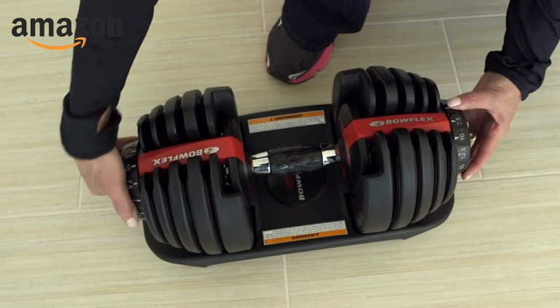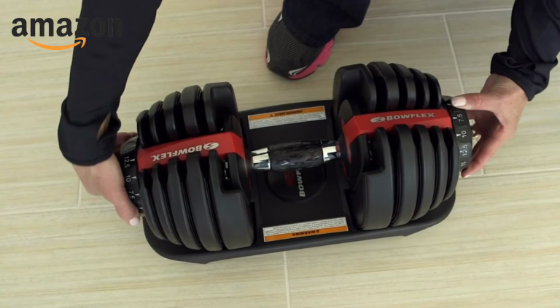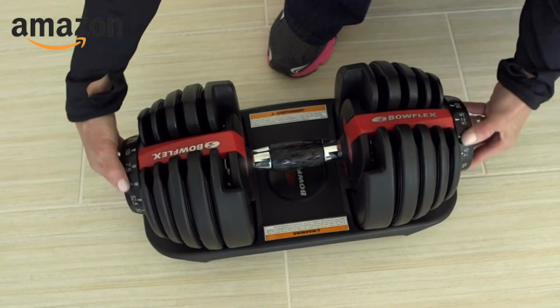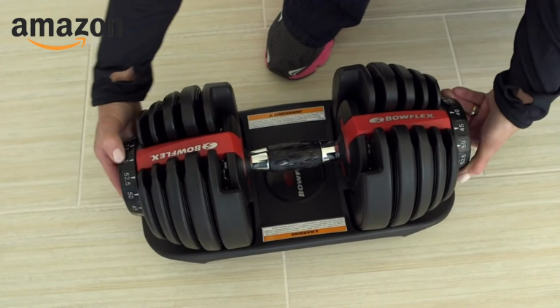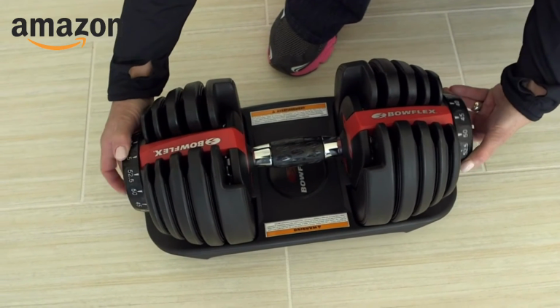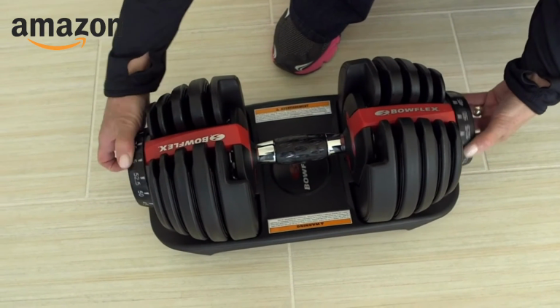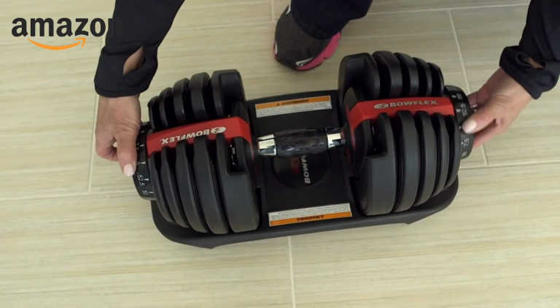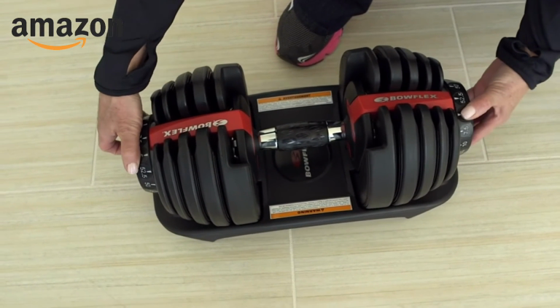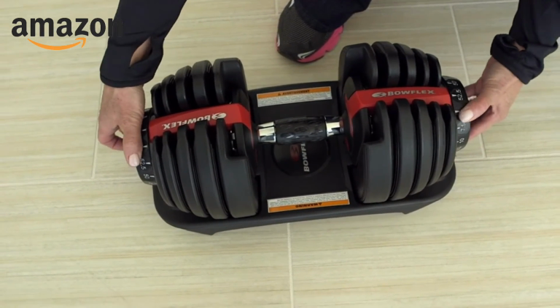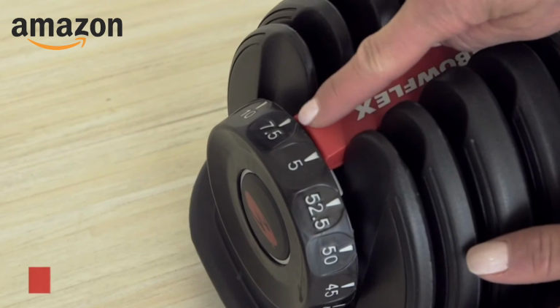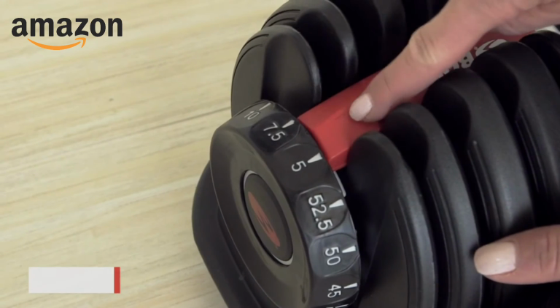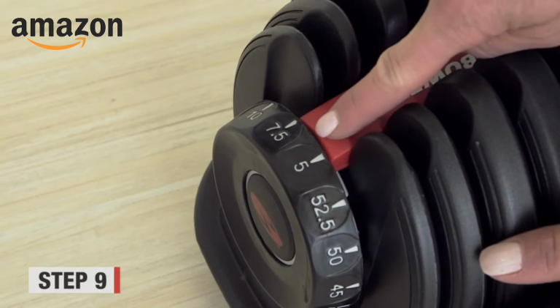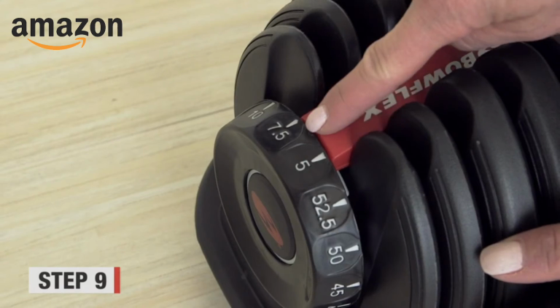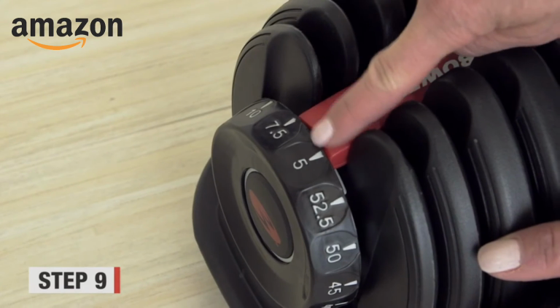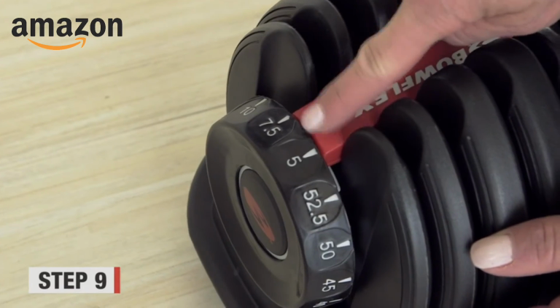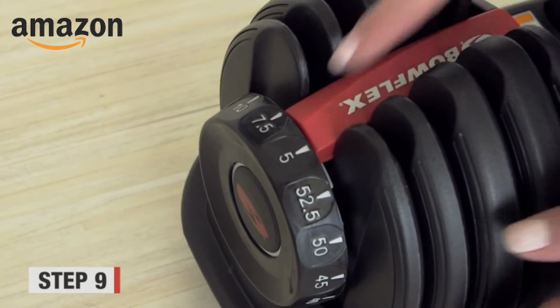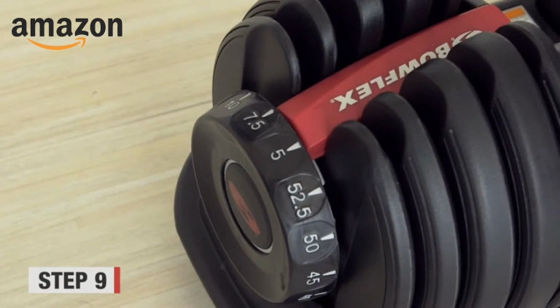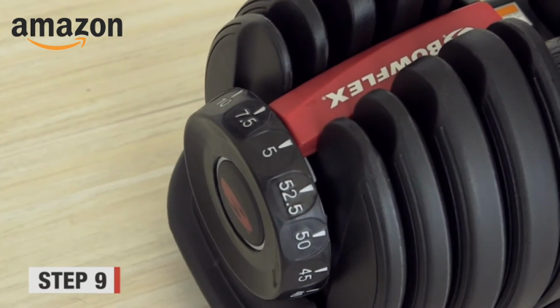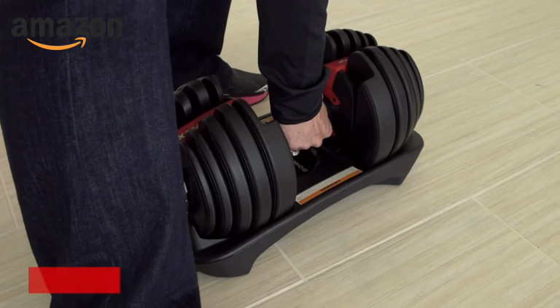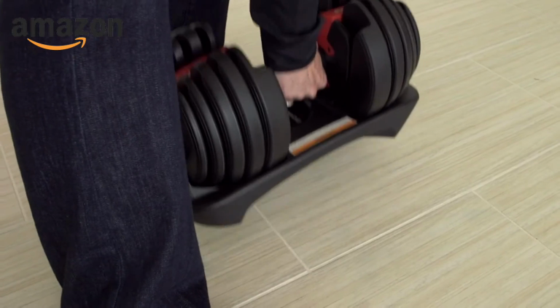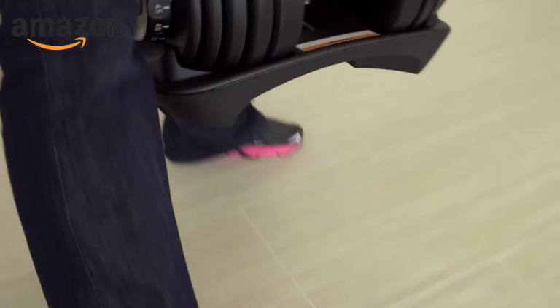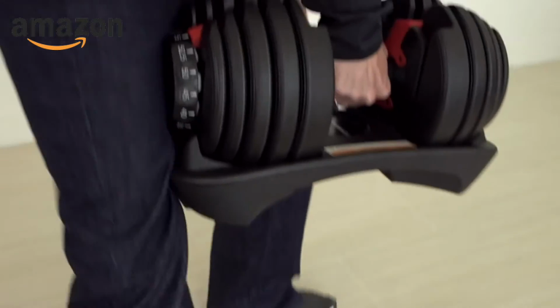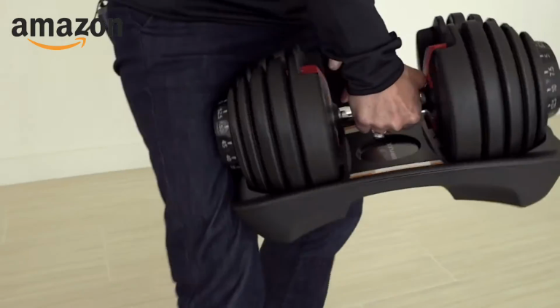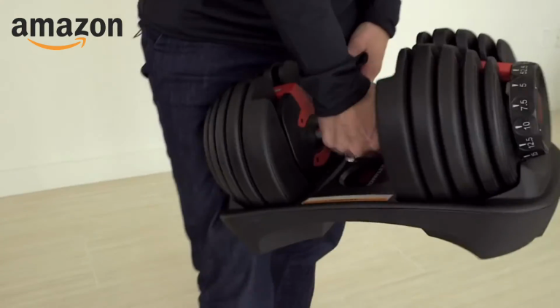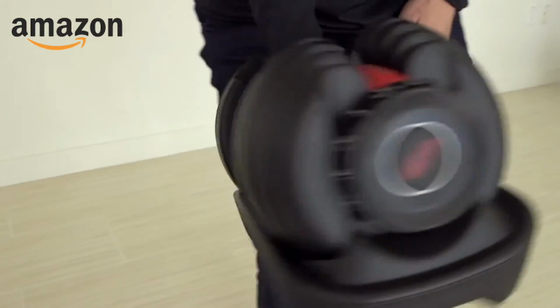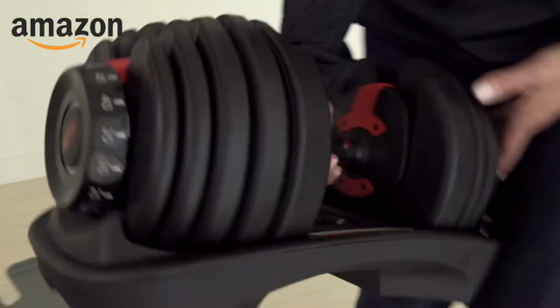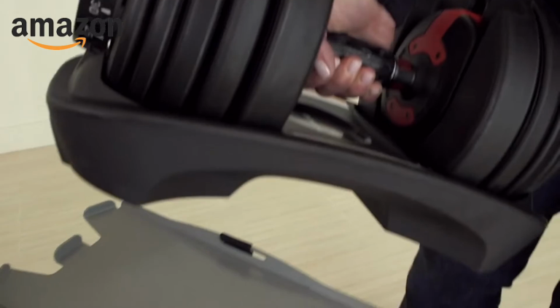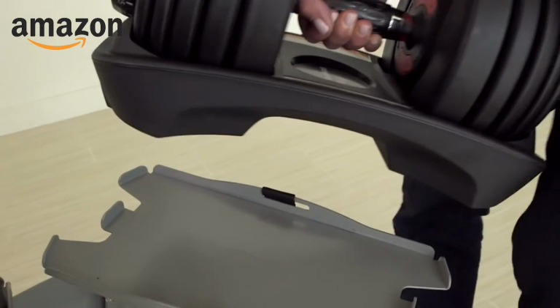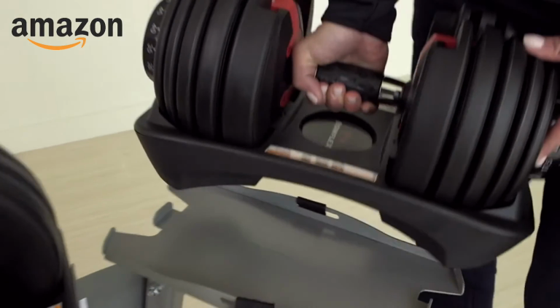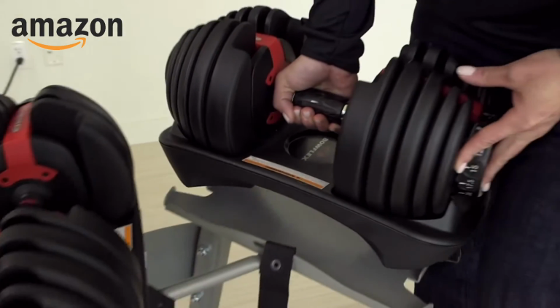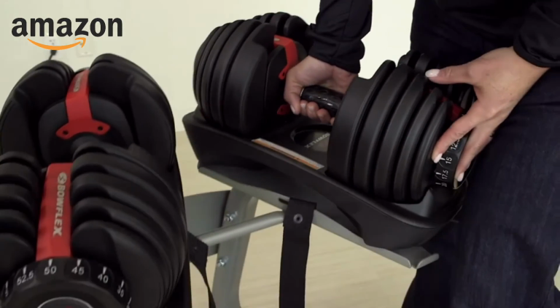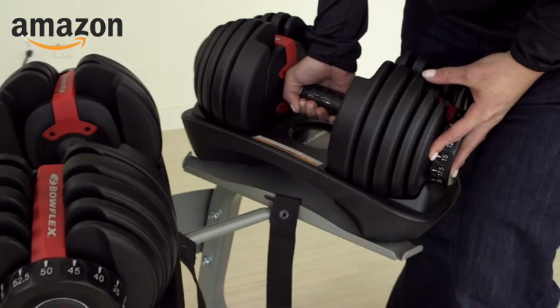Now put the SelectTechs back onto their base form. Place the dials in between two numbers so the handle will not move. Then you are going to be able to lift the SelectTech dumbbells in the base and return it to the stand.